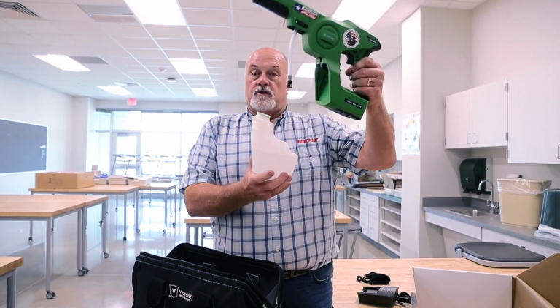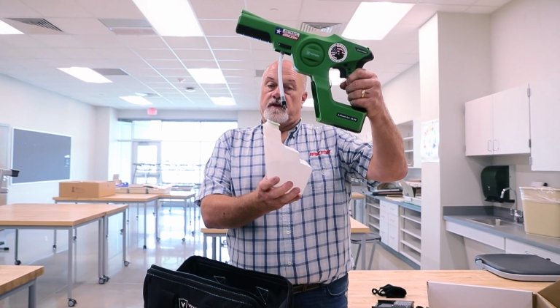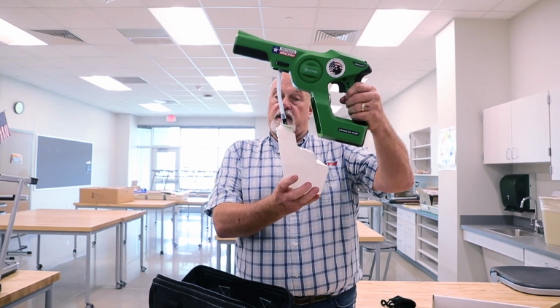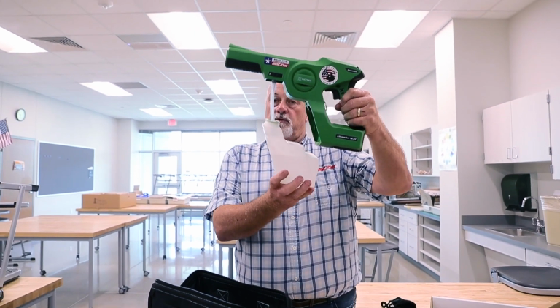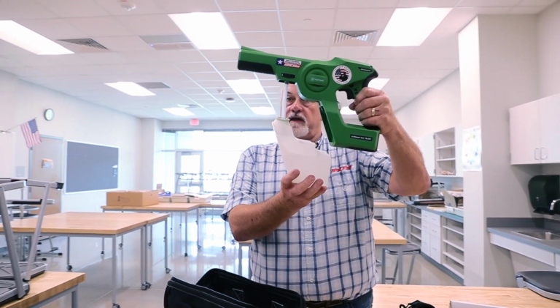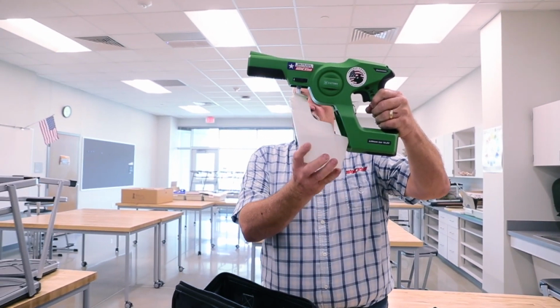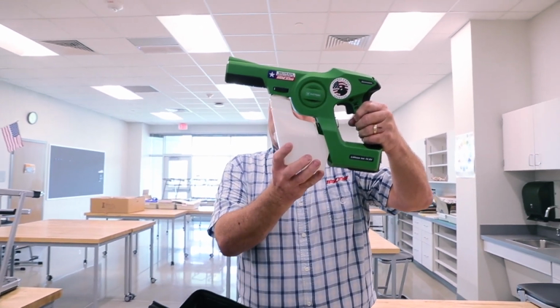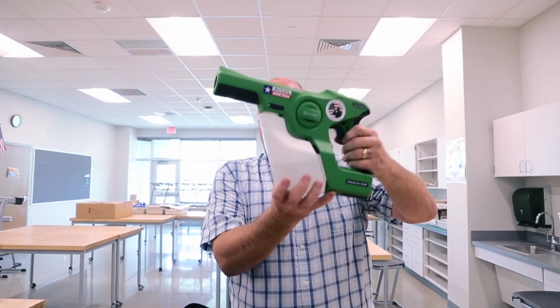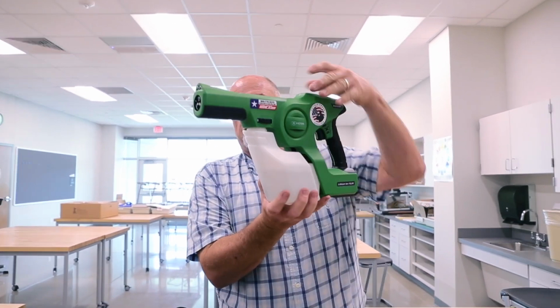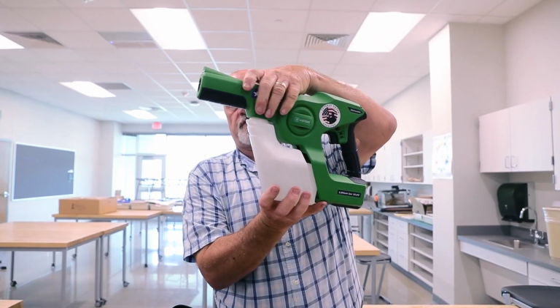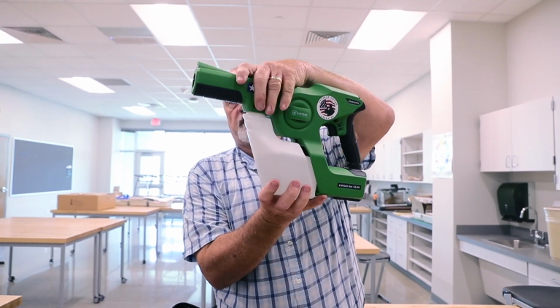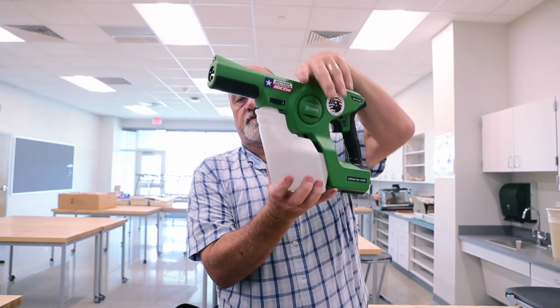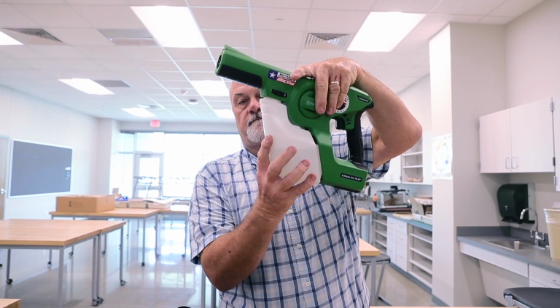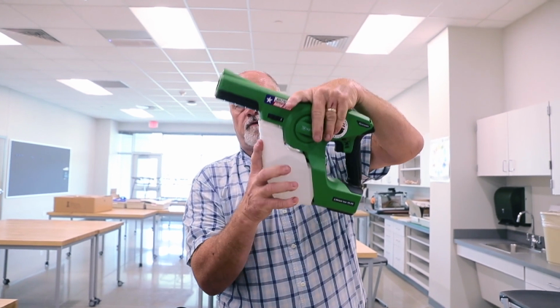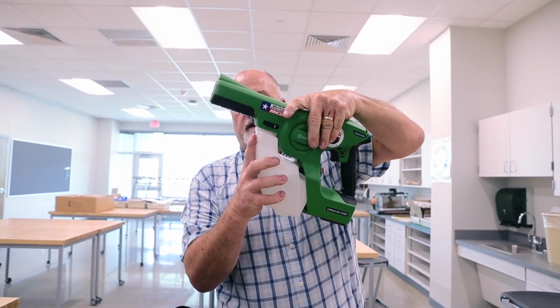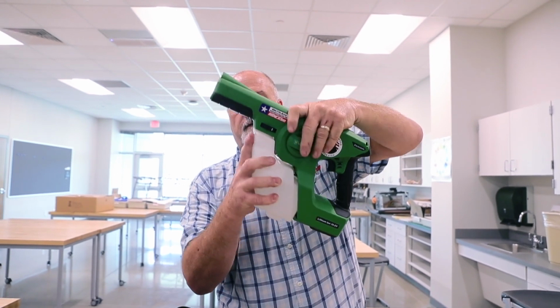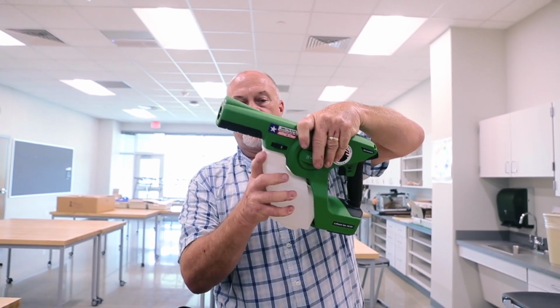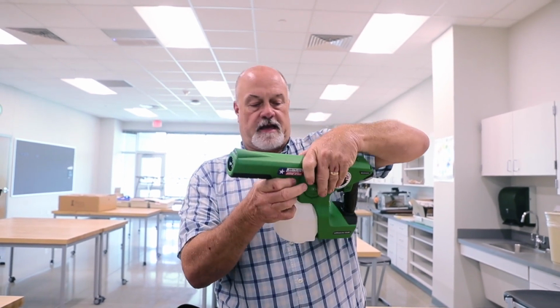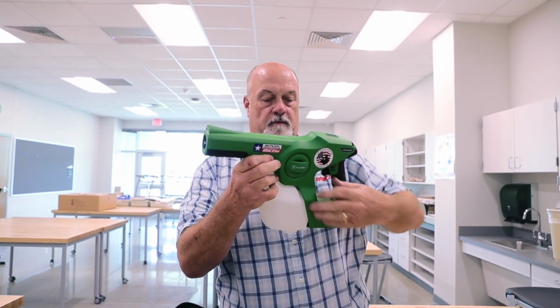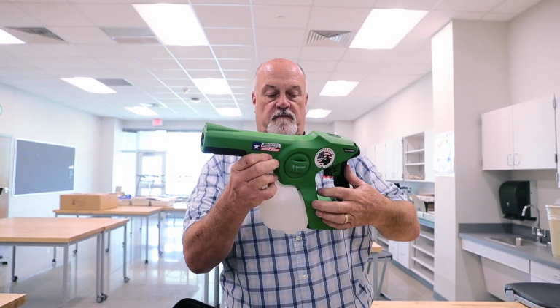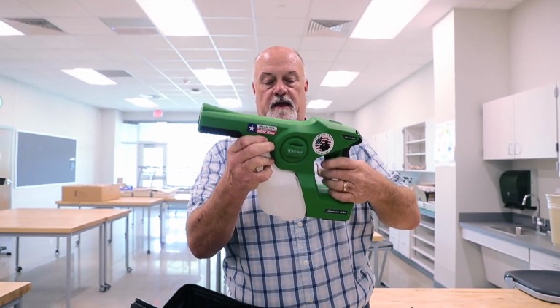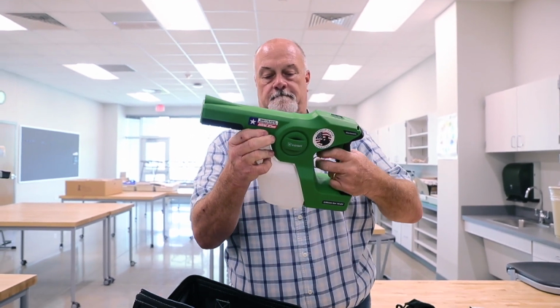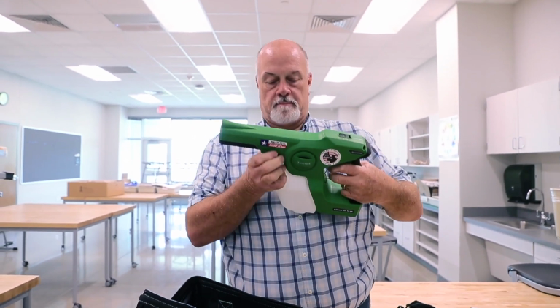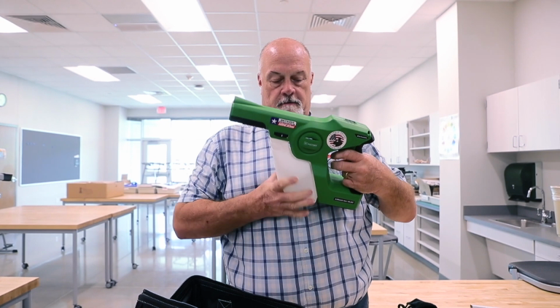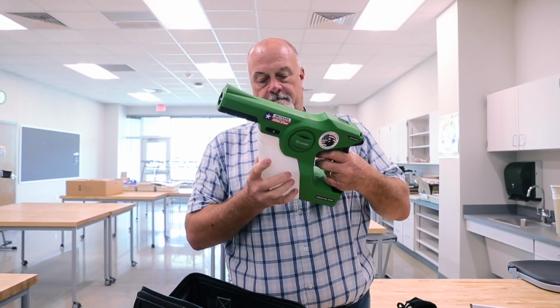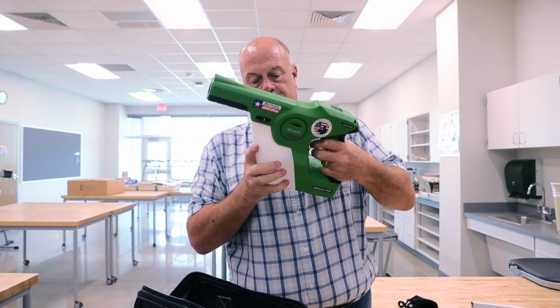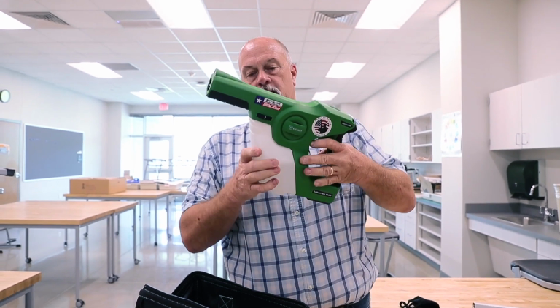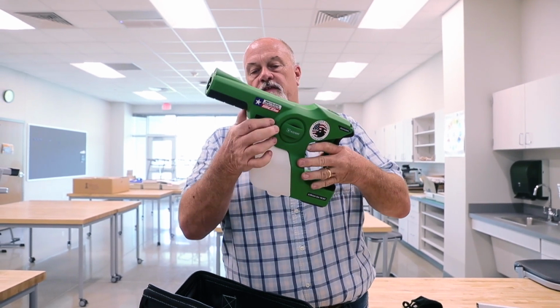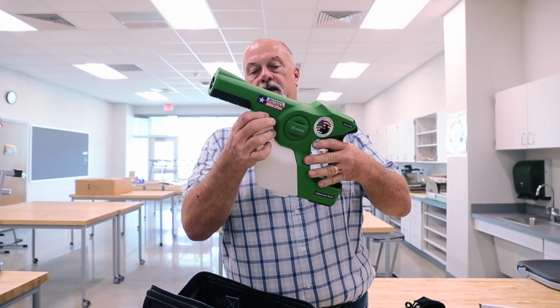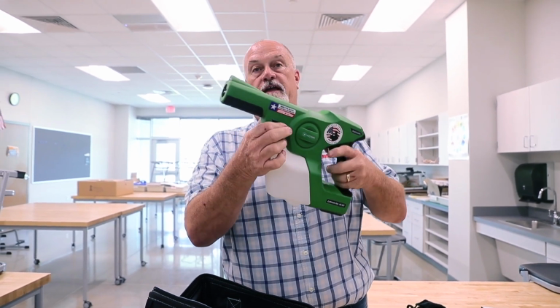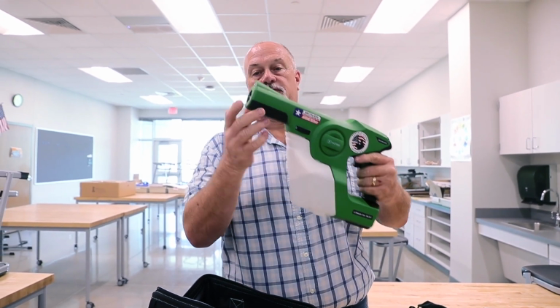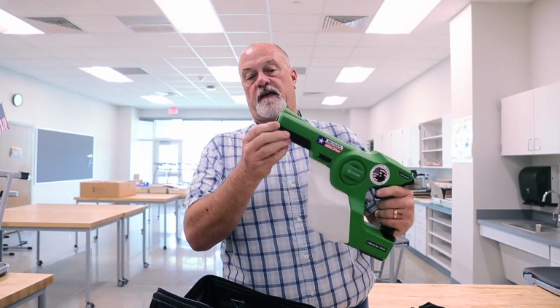To put the chemical bucket on, you just put it here. Make sure this is in the unlocked position, put it there, tighten that up, pull this back, snap it in, lock it in — just like that.